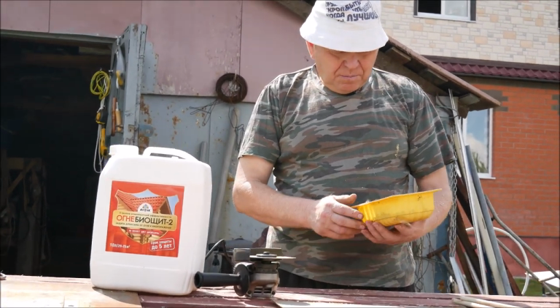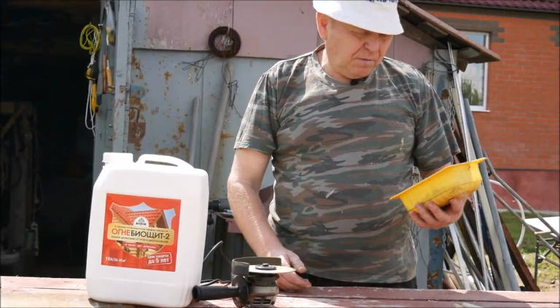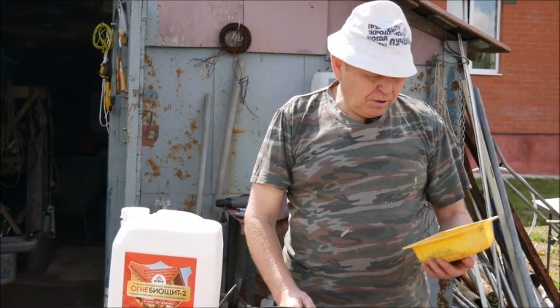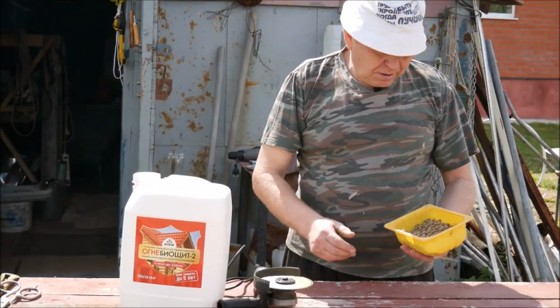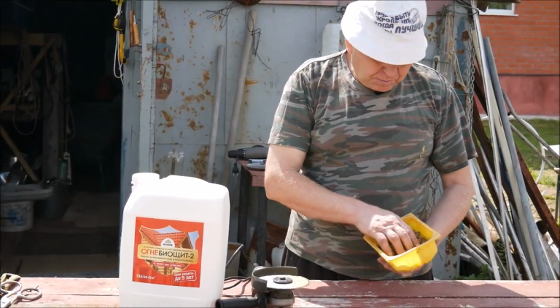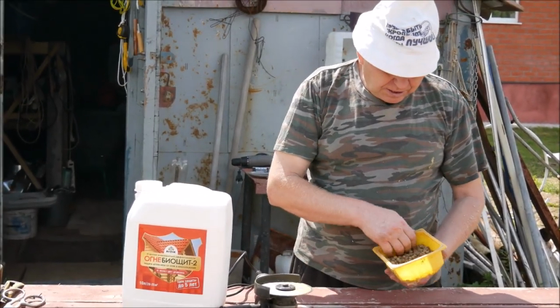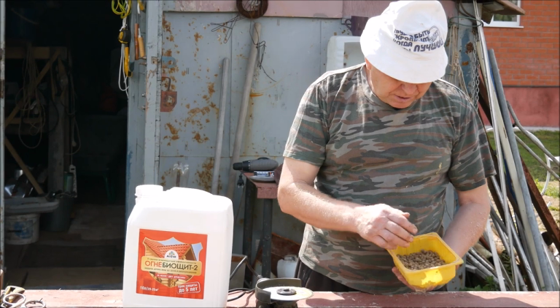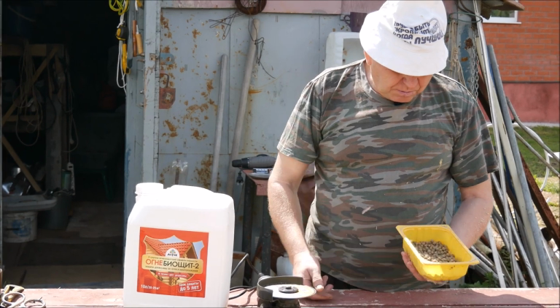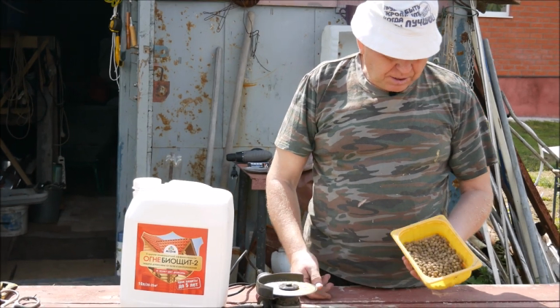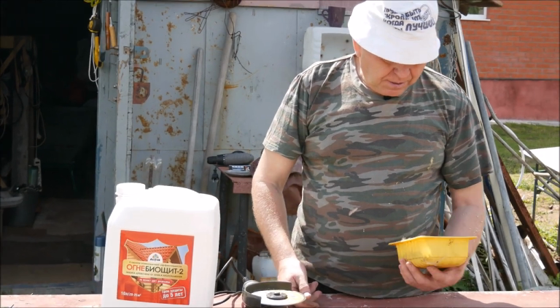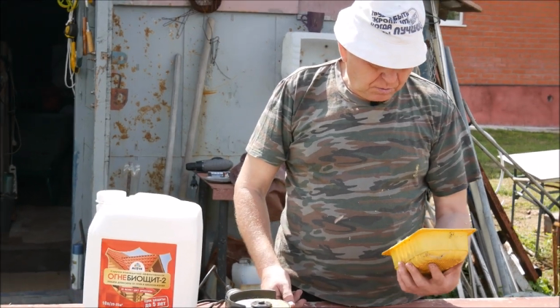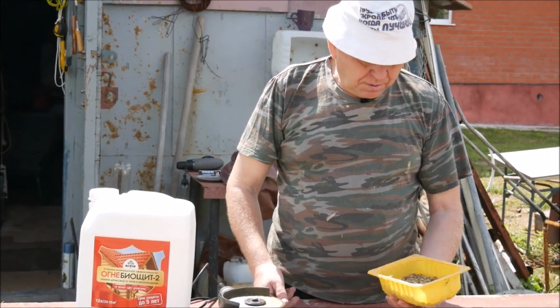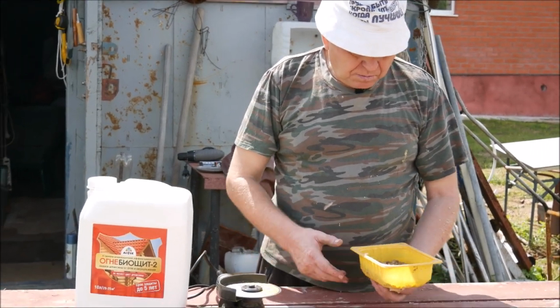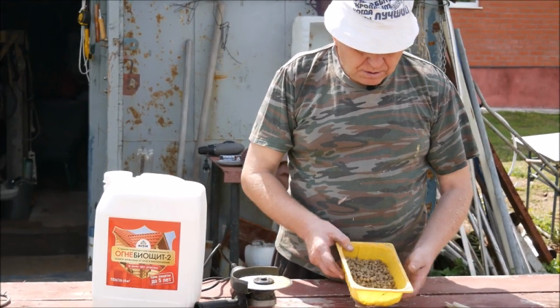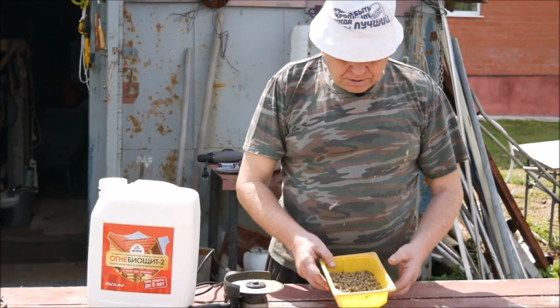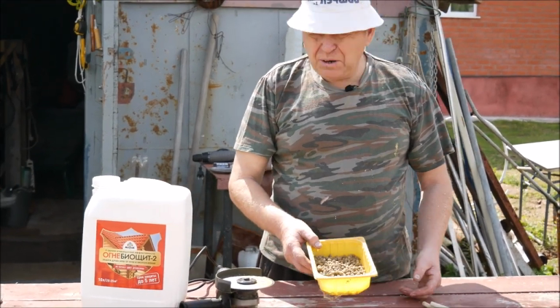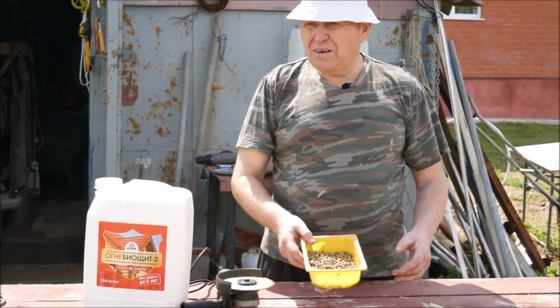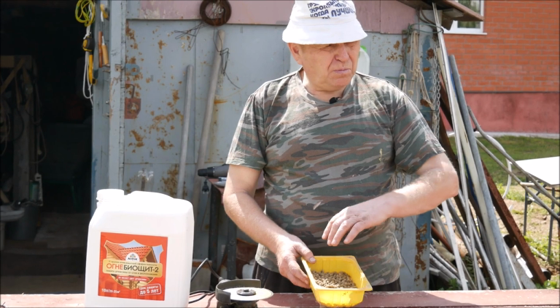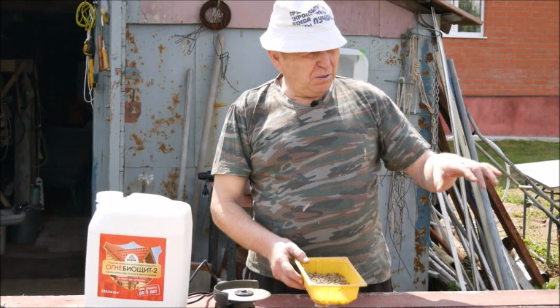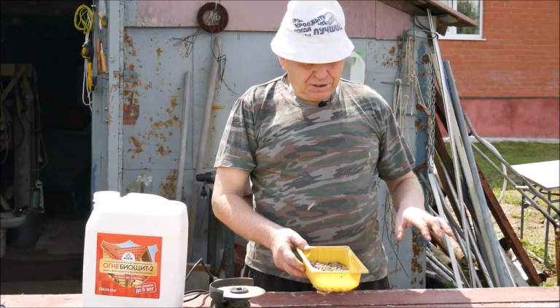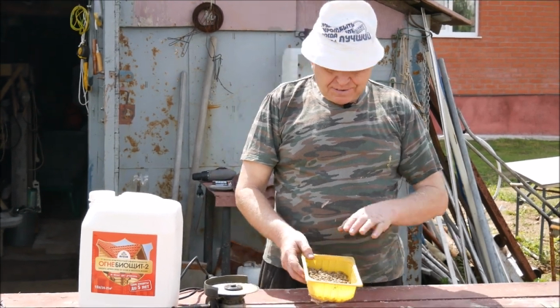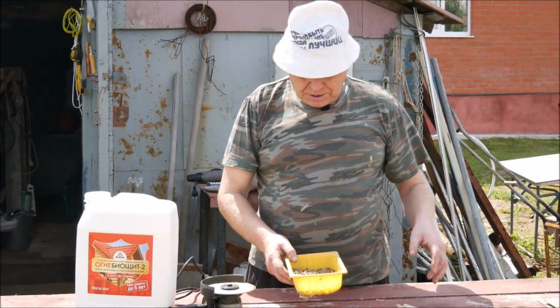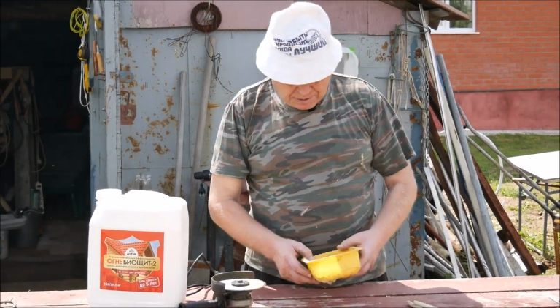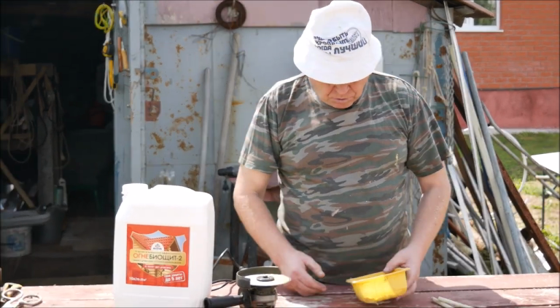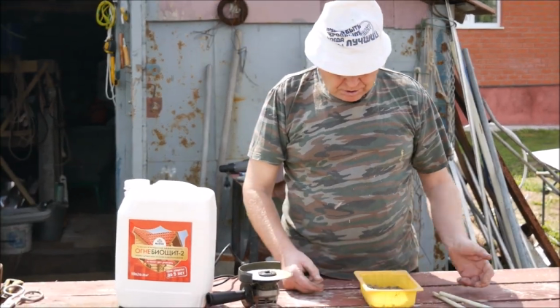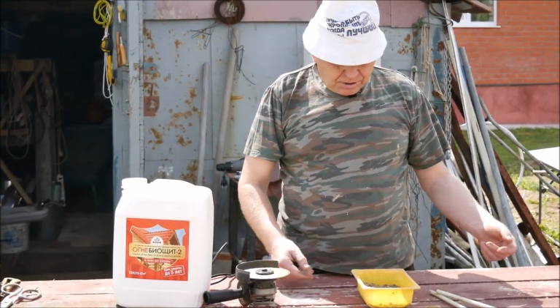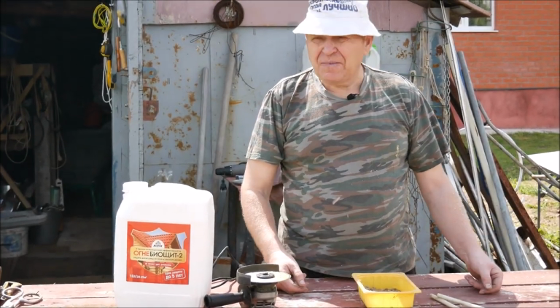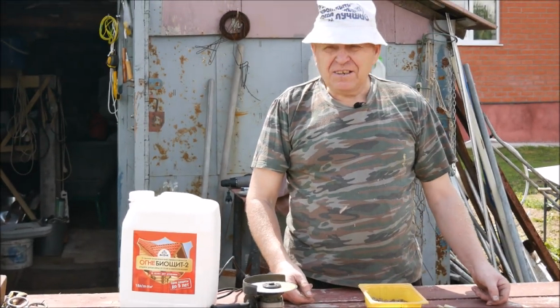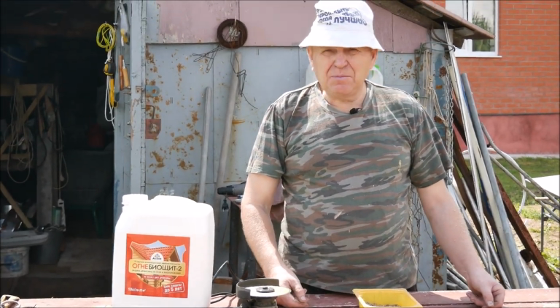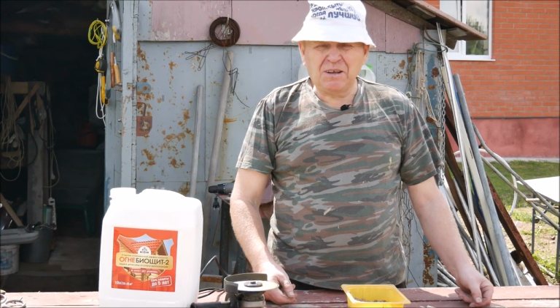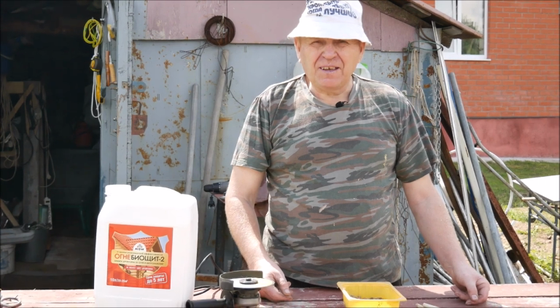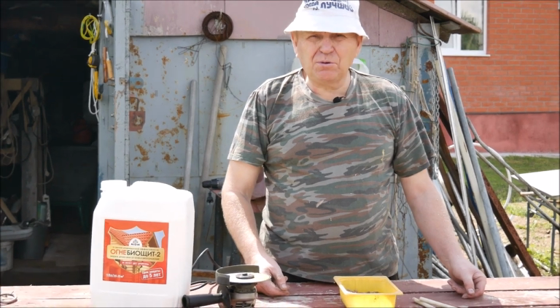Приобрели вот специальное средство в прошлом году по борьбе с садовыми муравьями. Нам рекомендовали всё по периметру, возле деревьев посыпать — и они сами соберутся и уйдут.